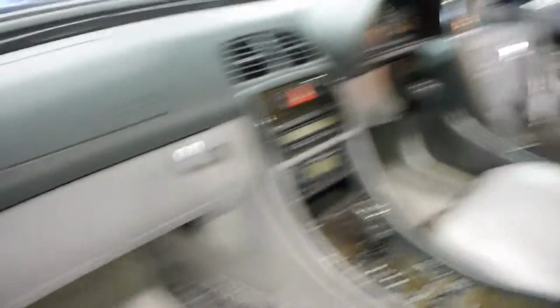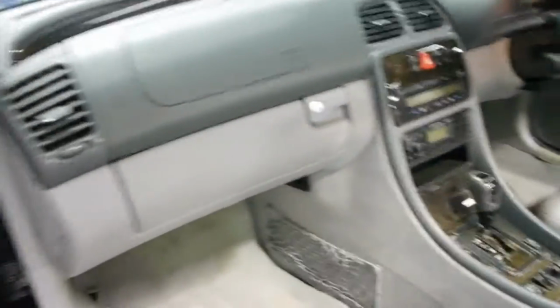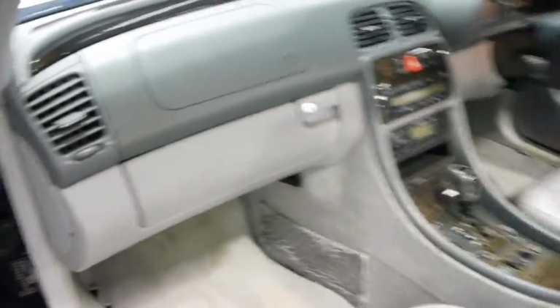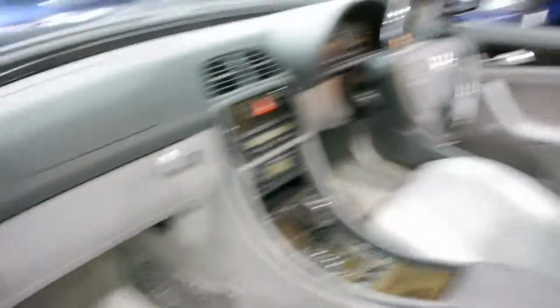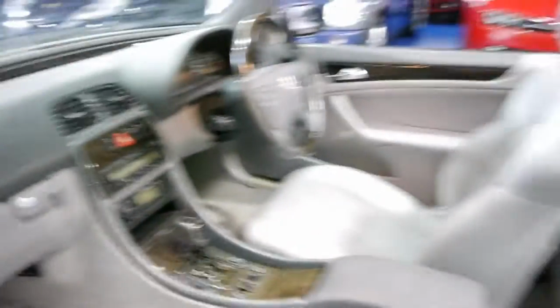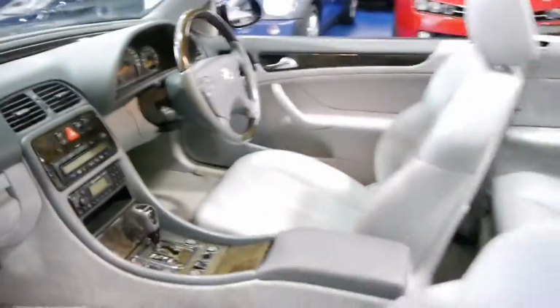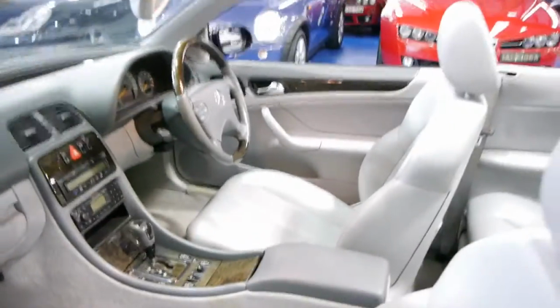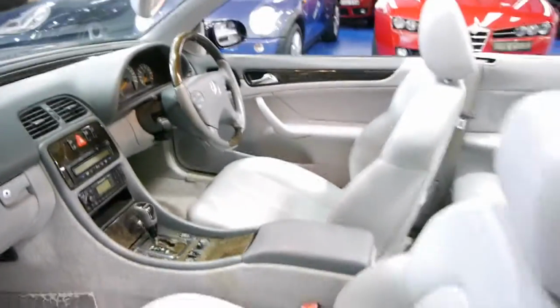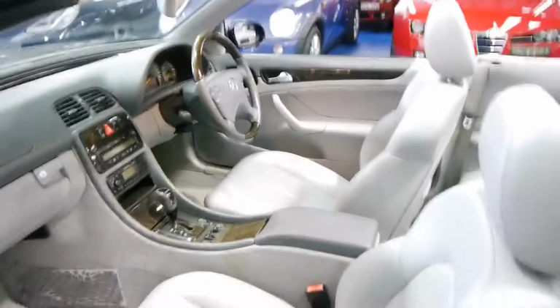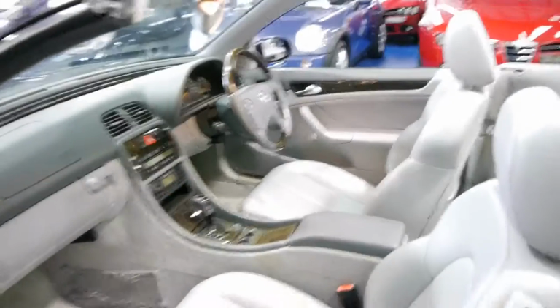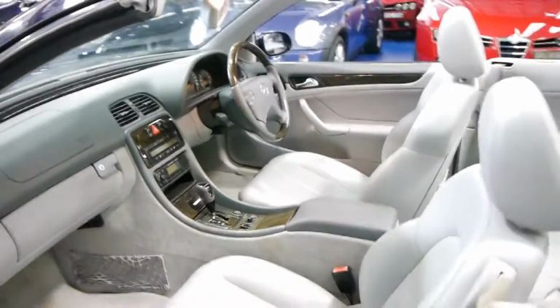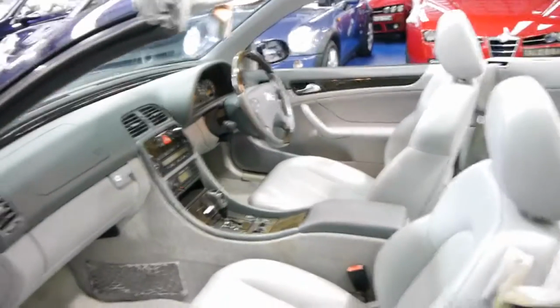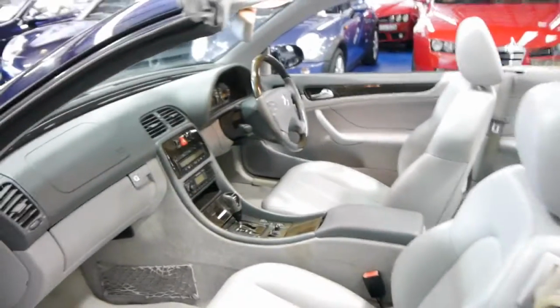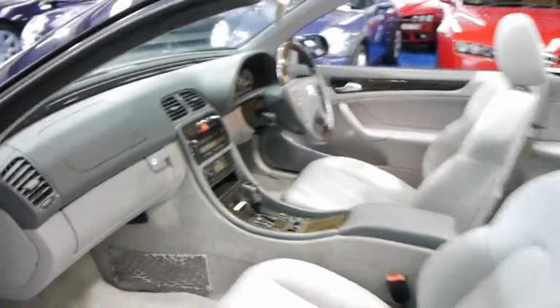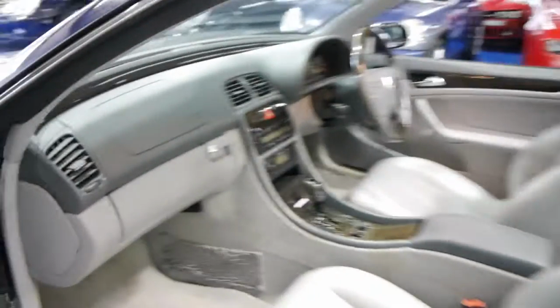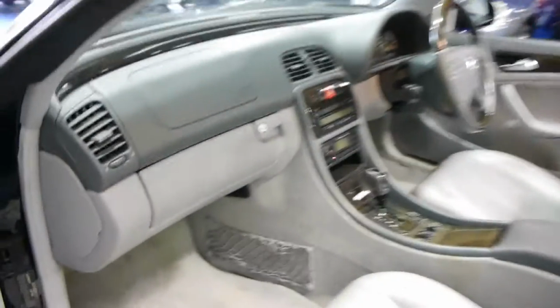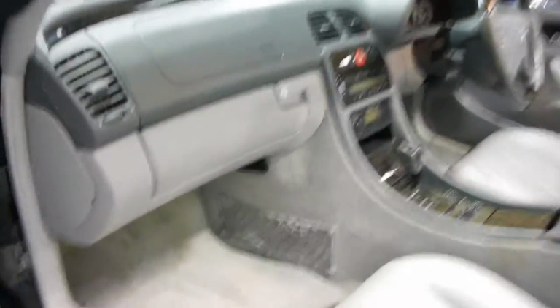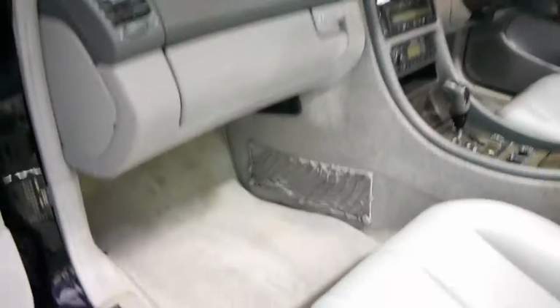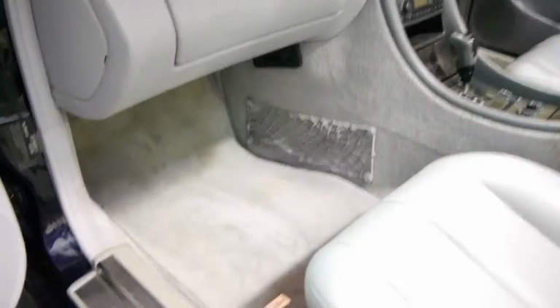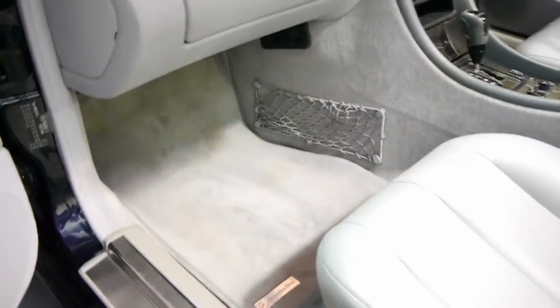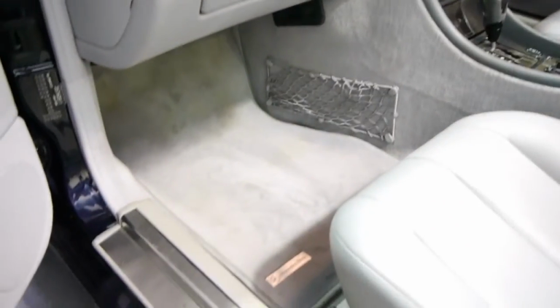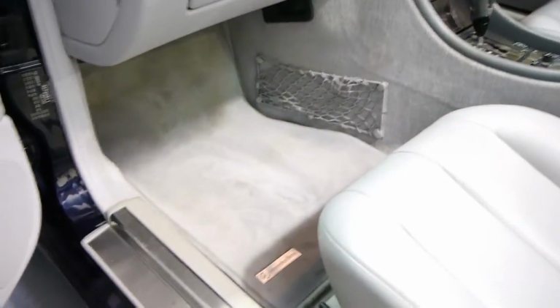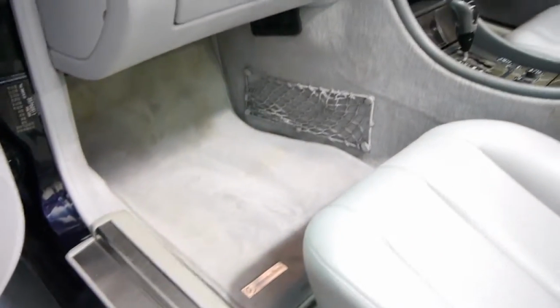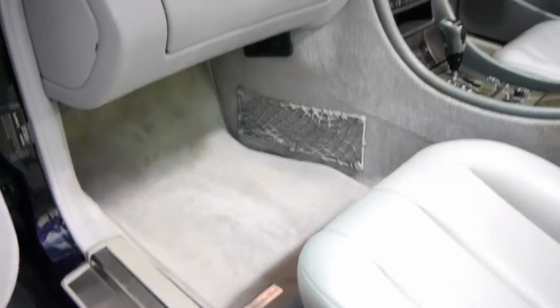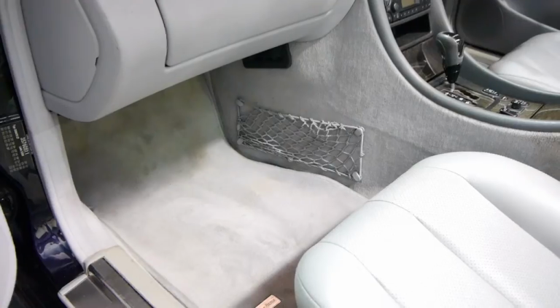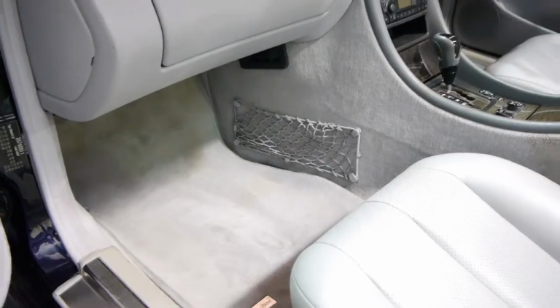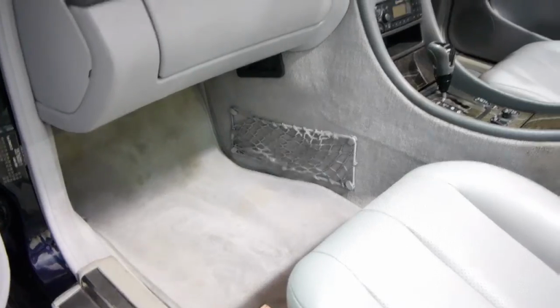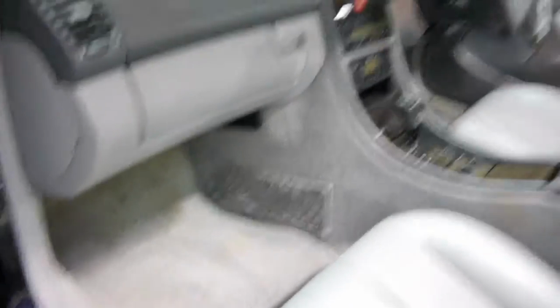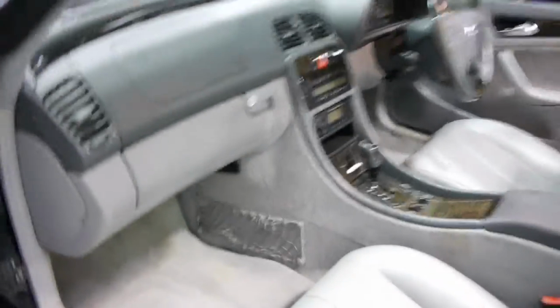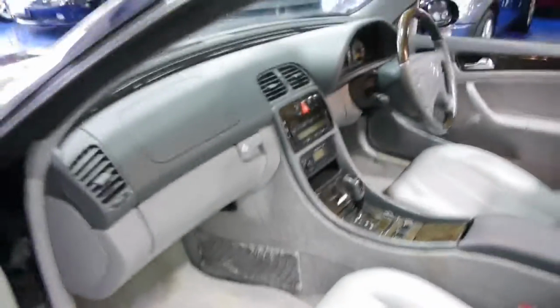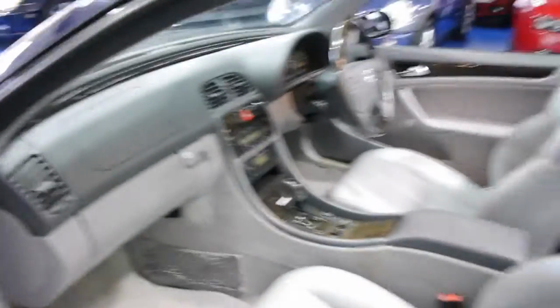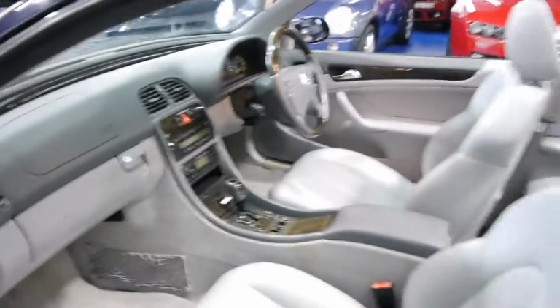It does have full log books, as I mentioned. It's got two remote keys to the car, which is fantastic. It does also look like it's got the original Mercedes-Benz carpets from new, which is great.